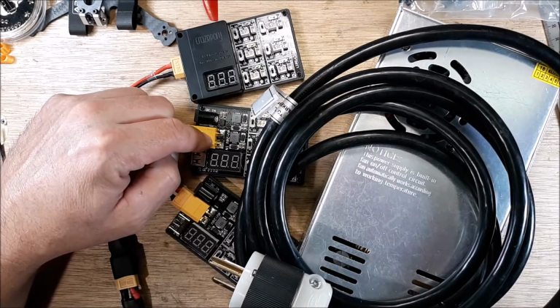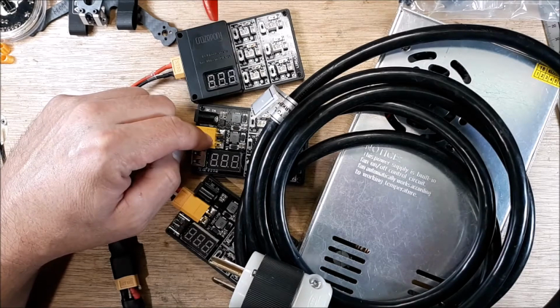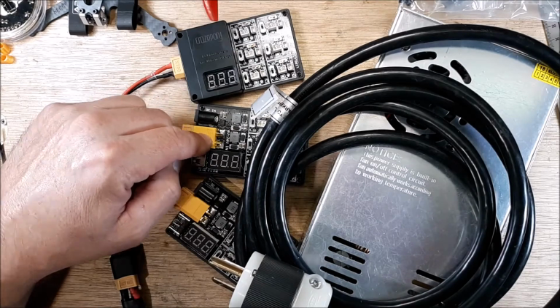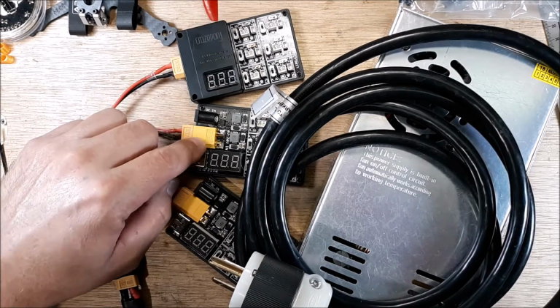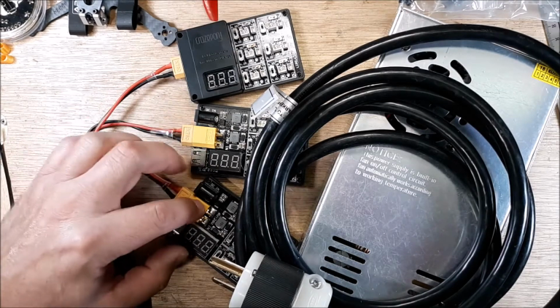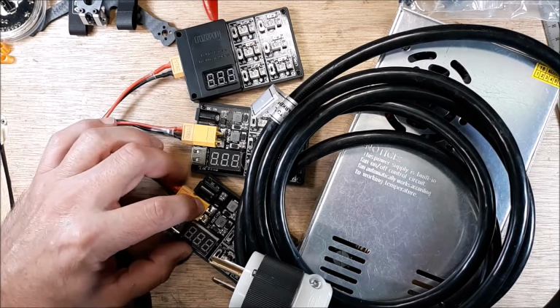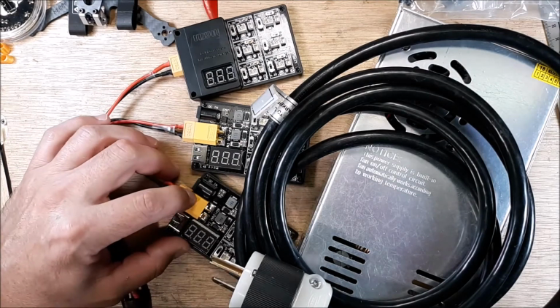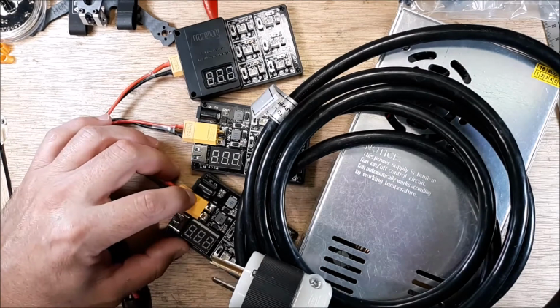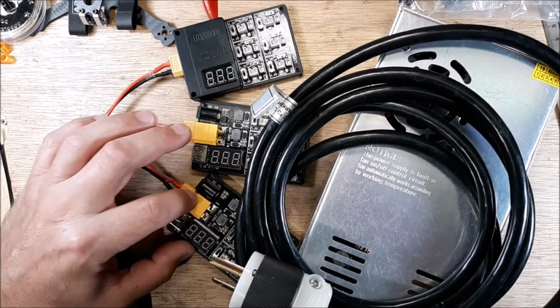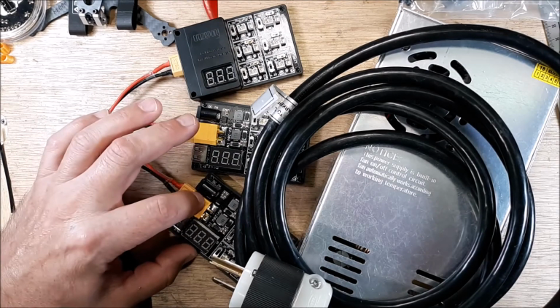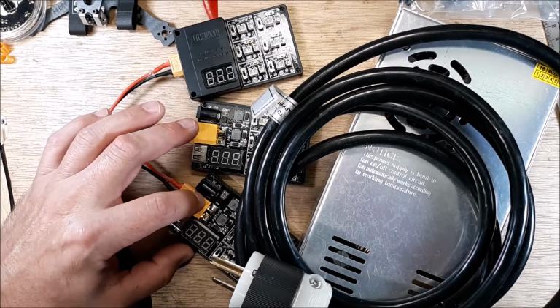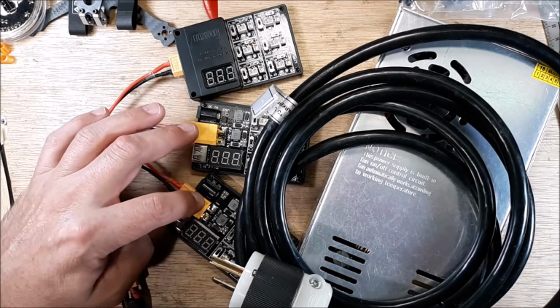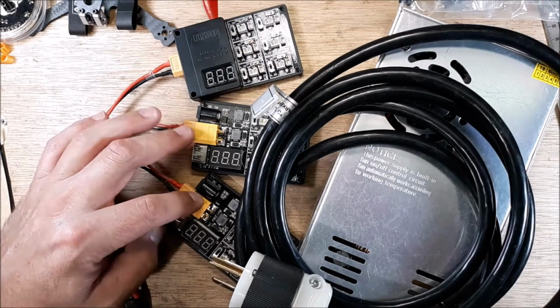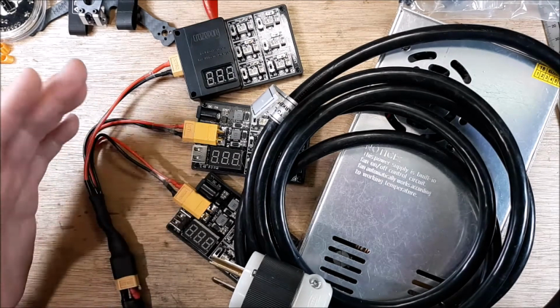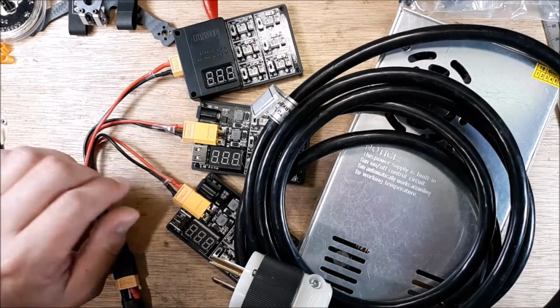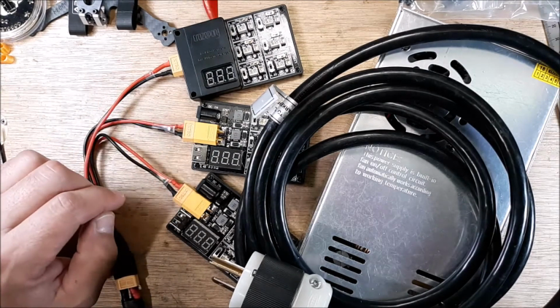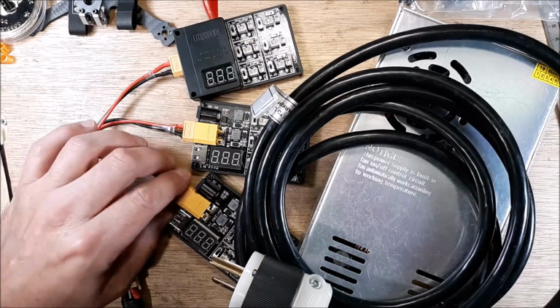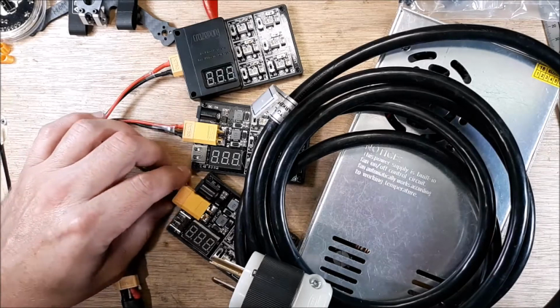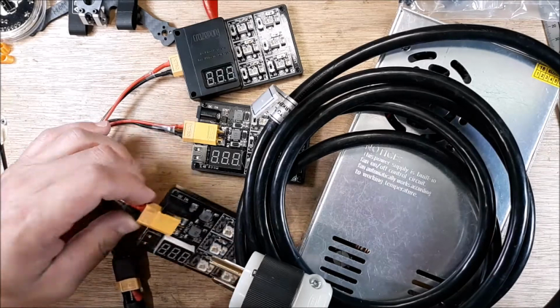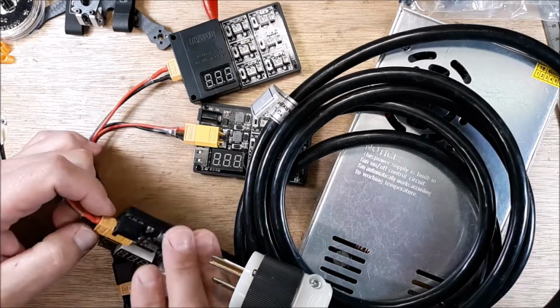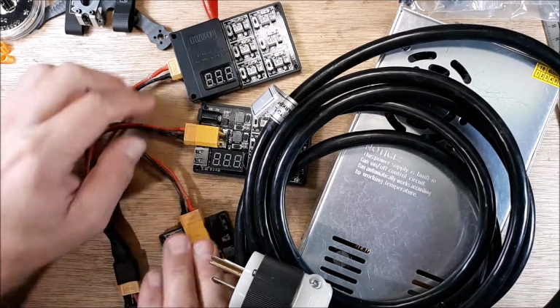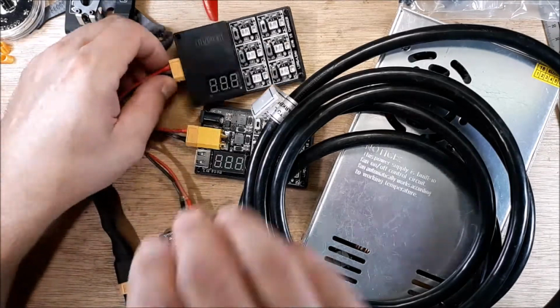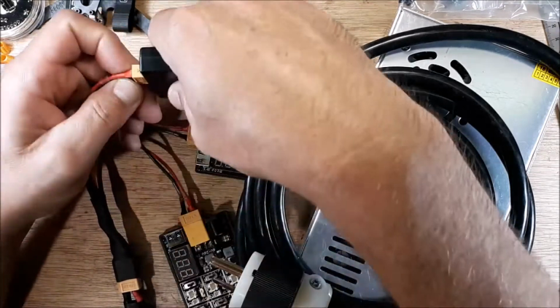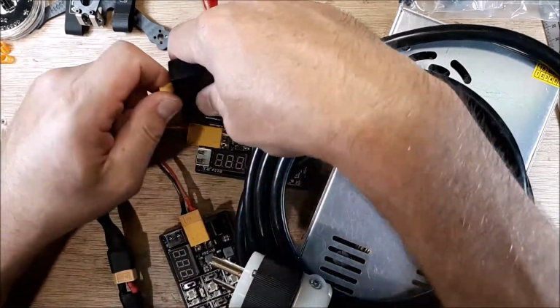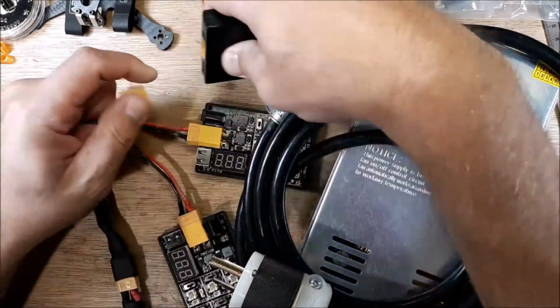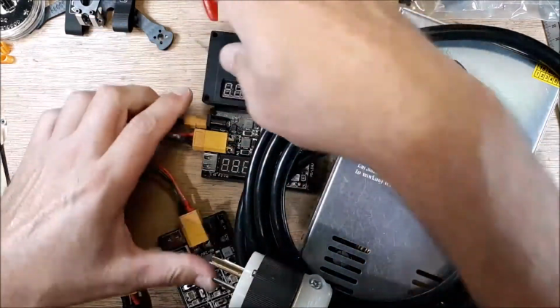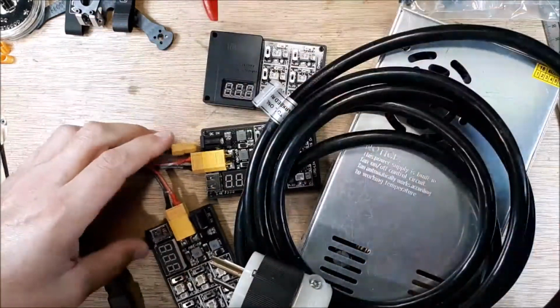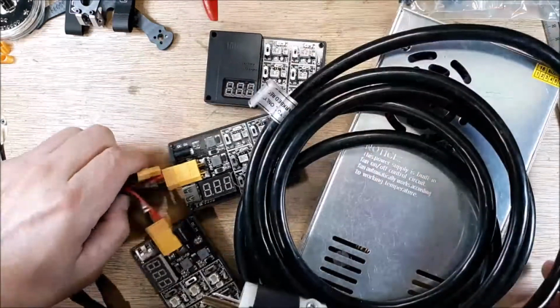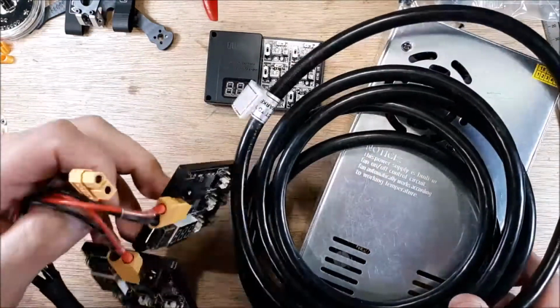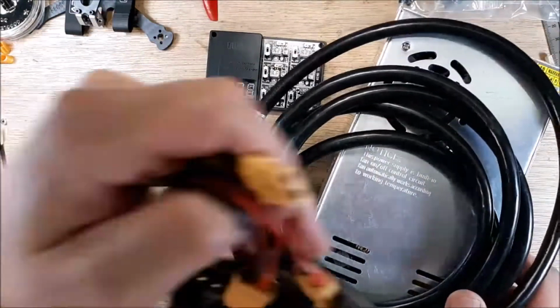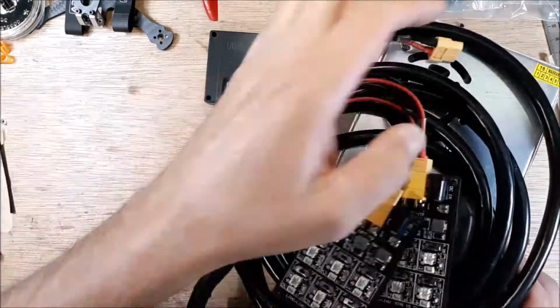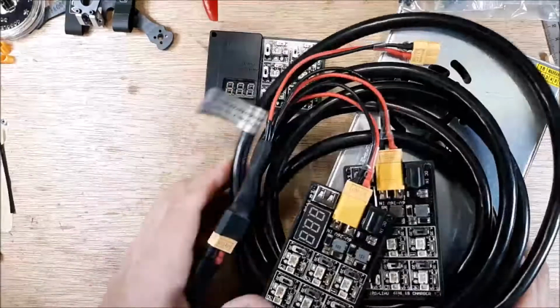I'll run 350 milliamp packs on this one and 300 milliamp packs on this one. But you don't have to go through all that — we can just grab one of these and set it aside.